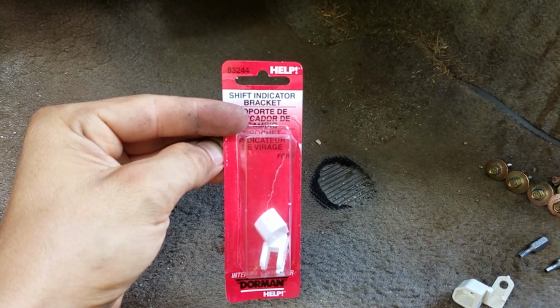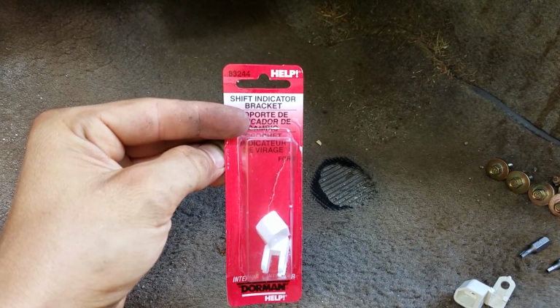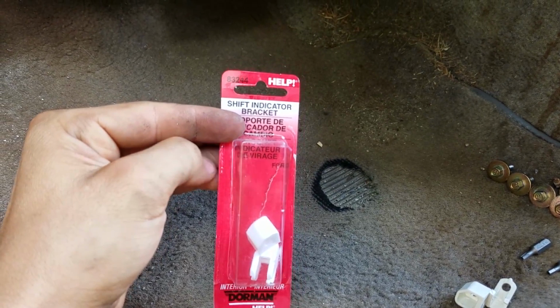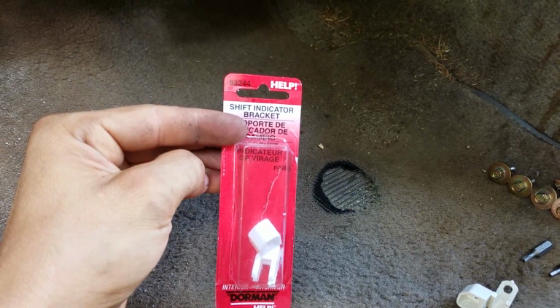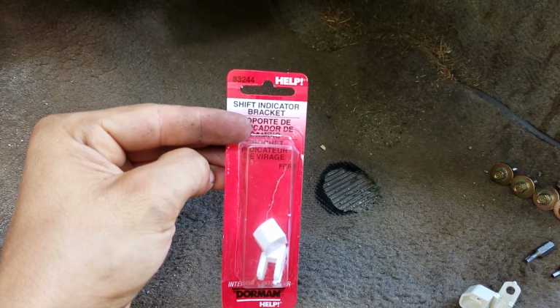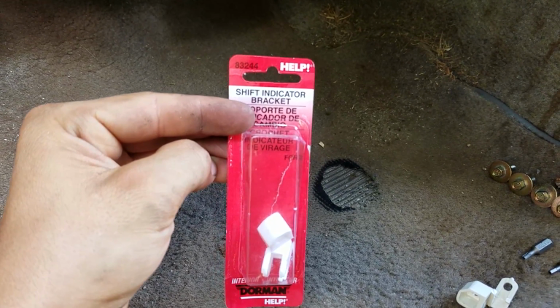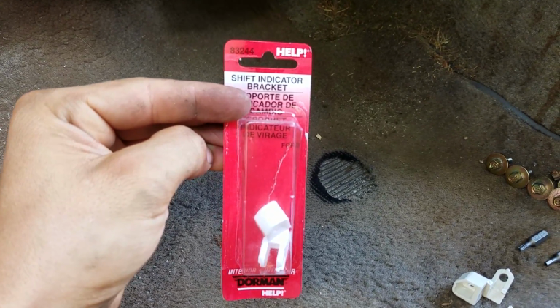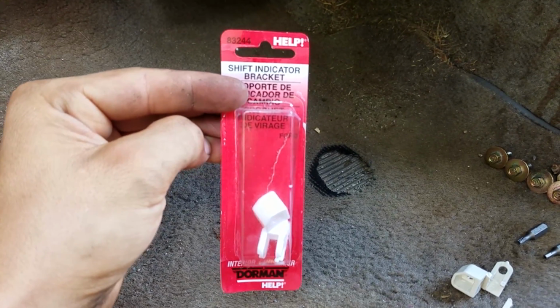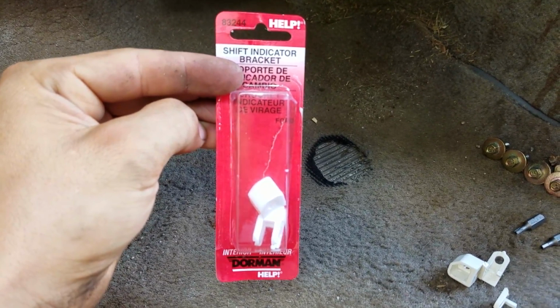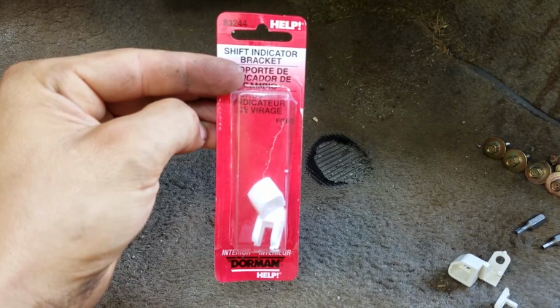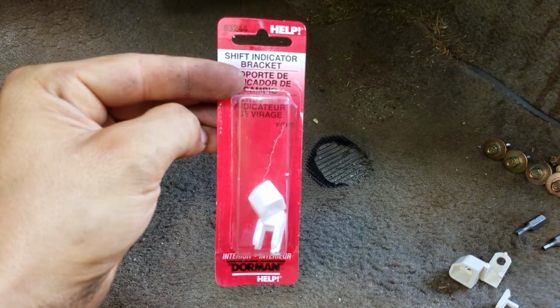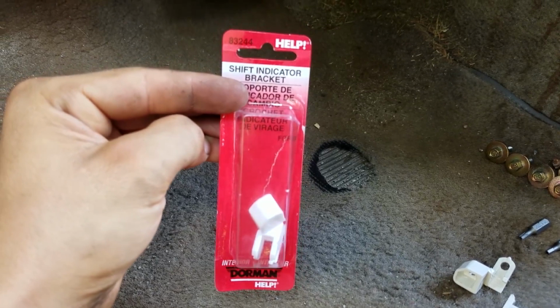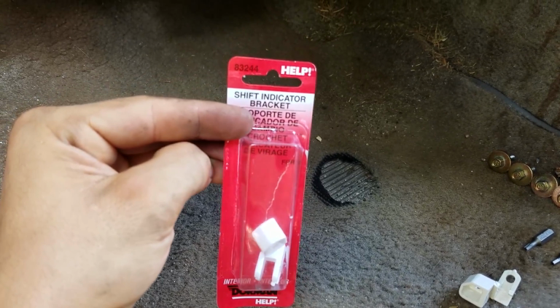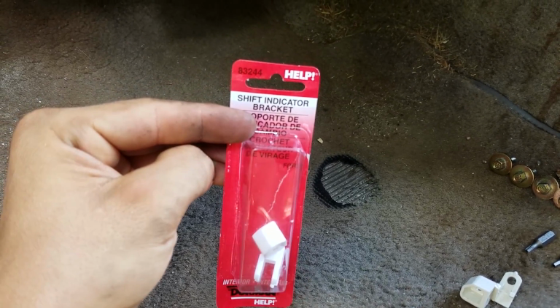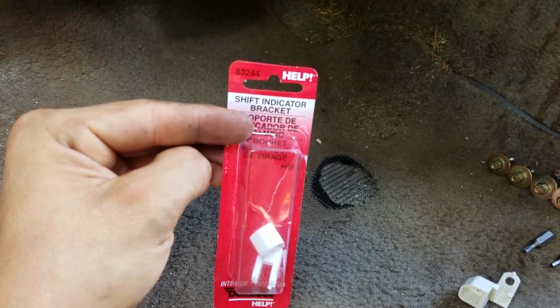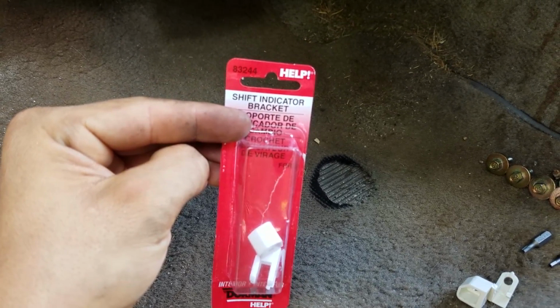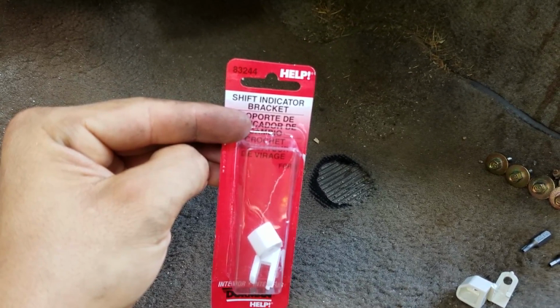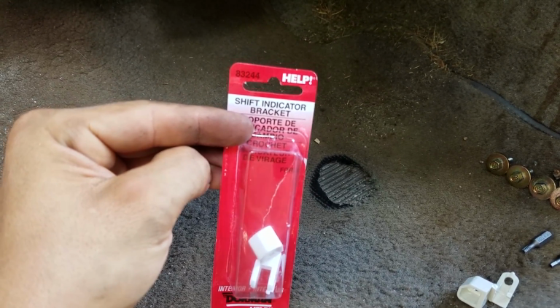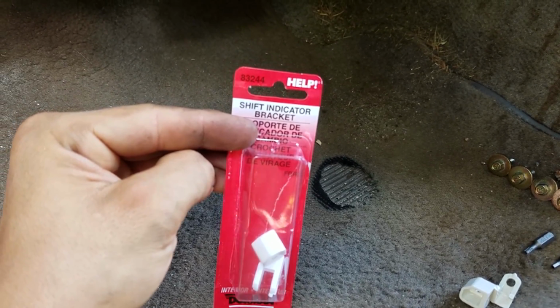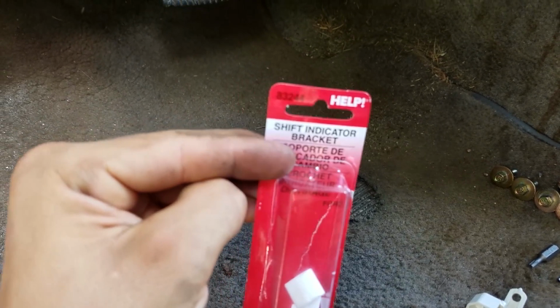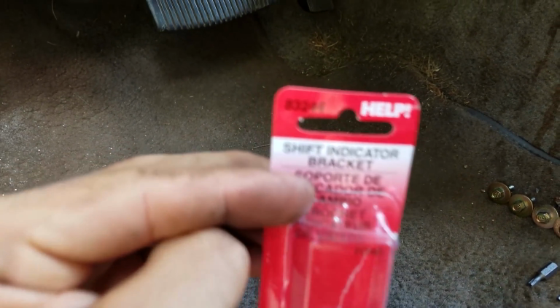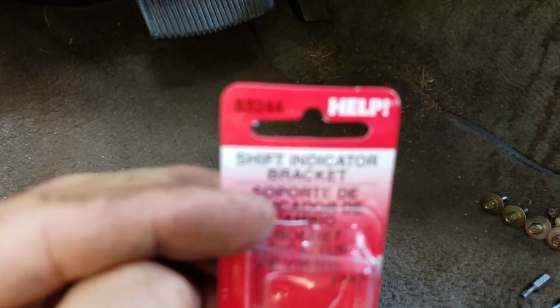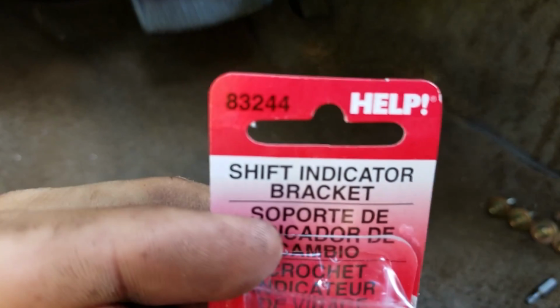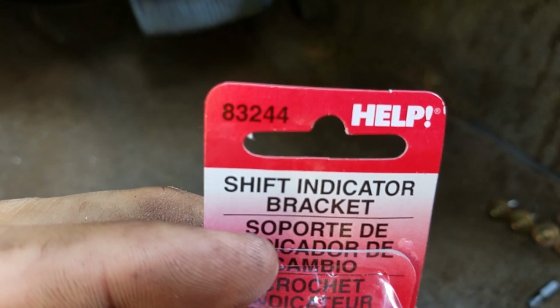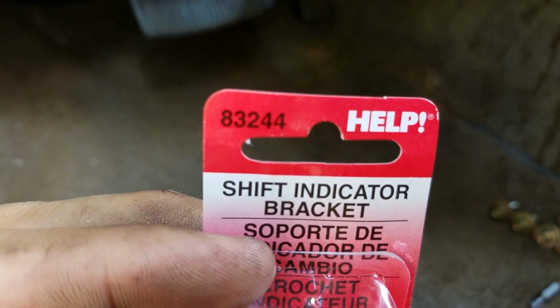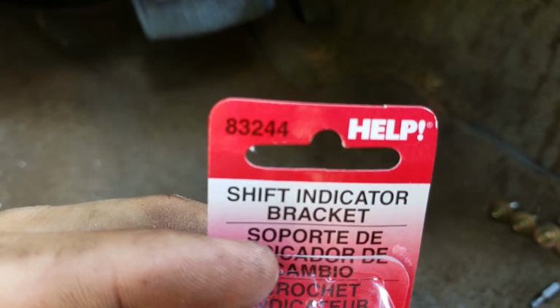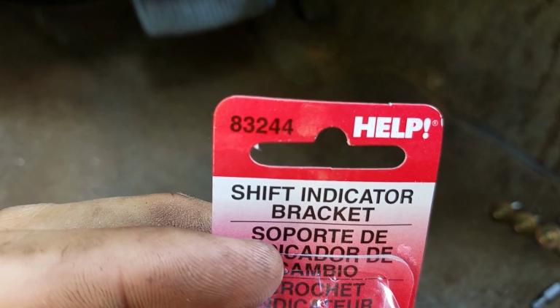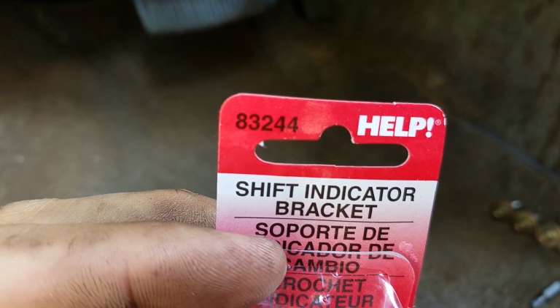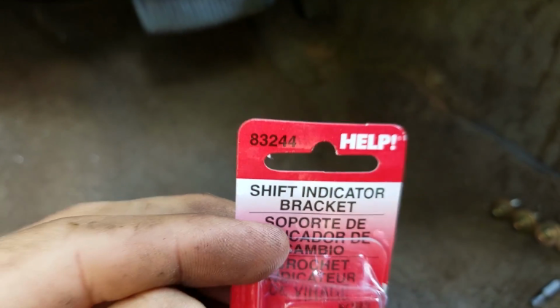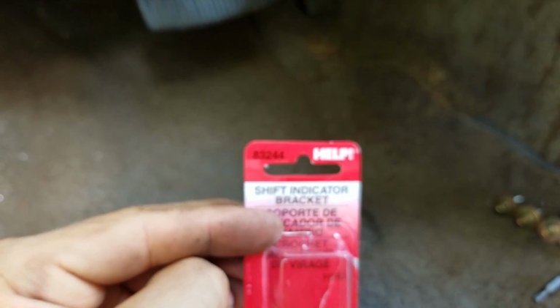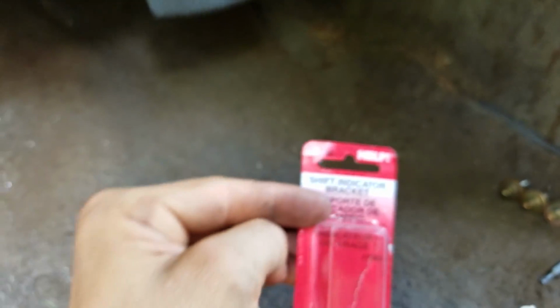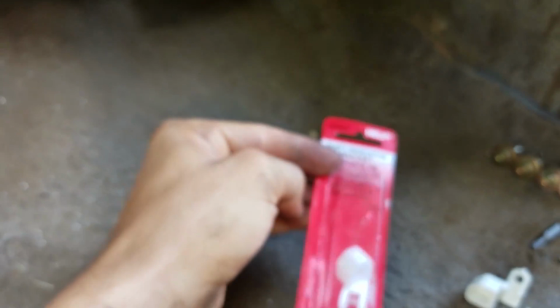Here's the replacement part right here. I had to get the auto parts store to special order it for me — it's a Dorman part number 832-44.